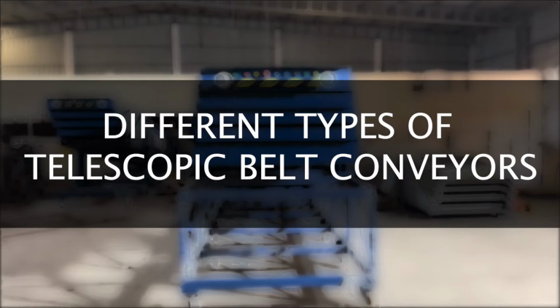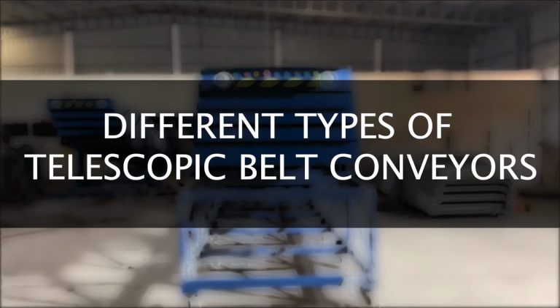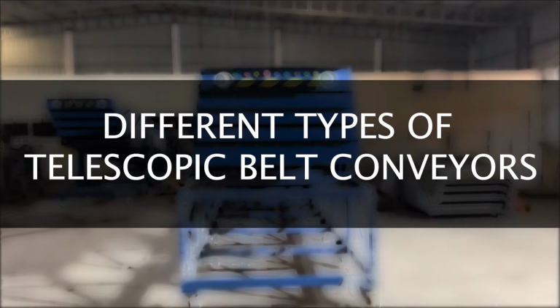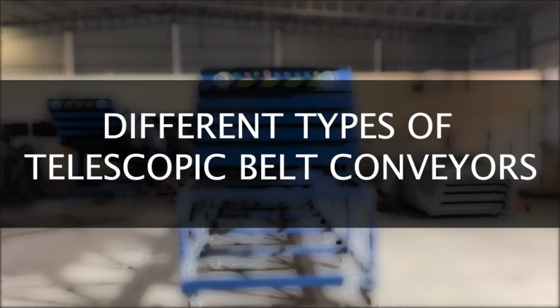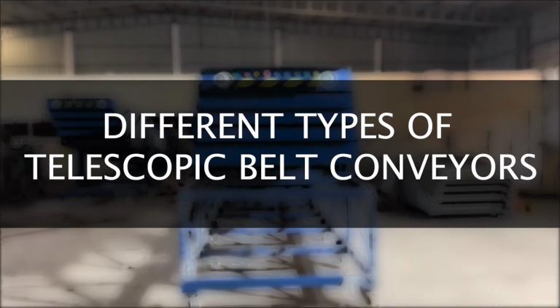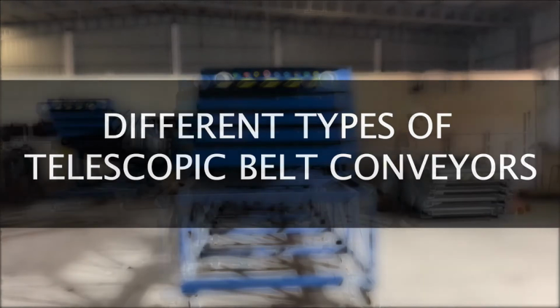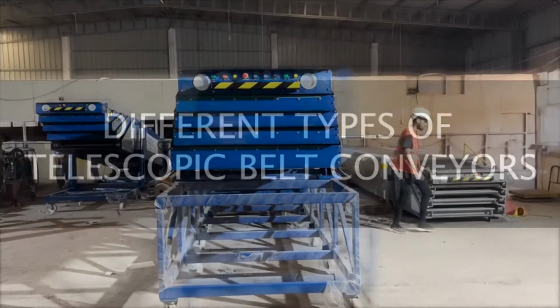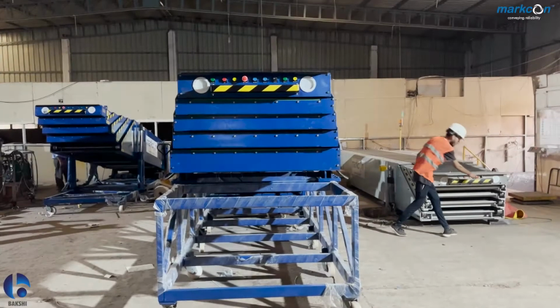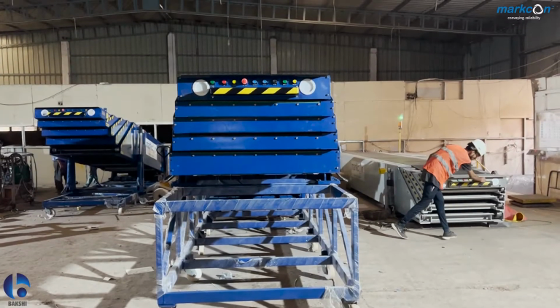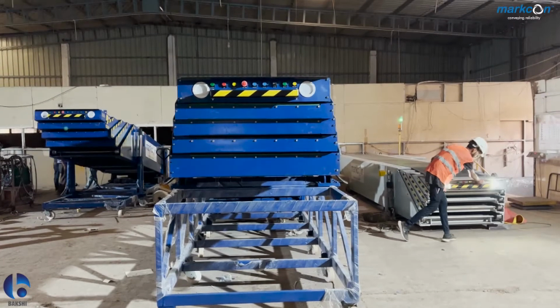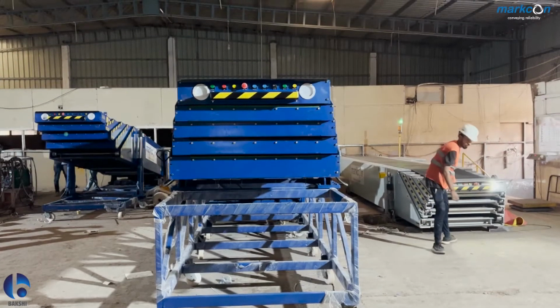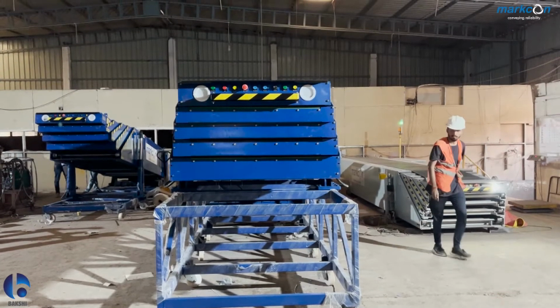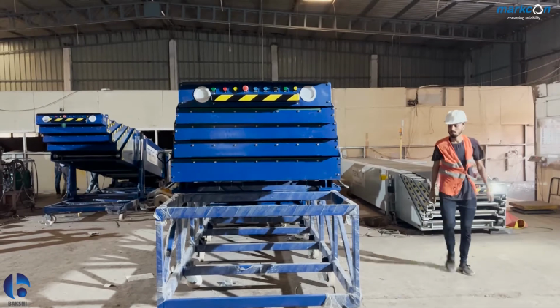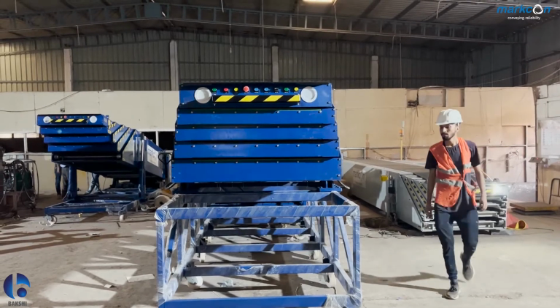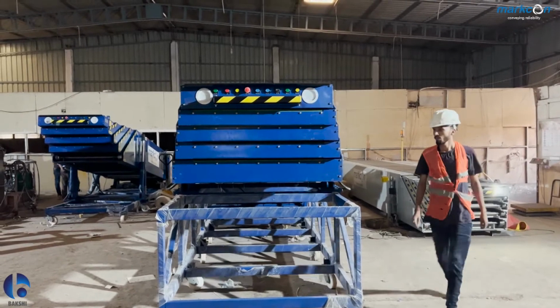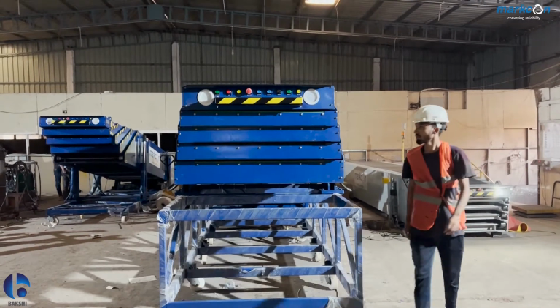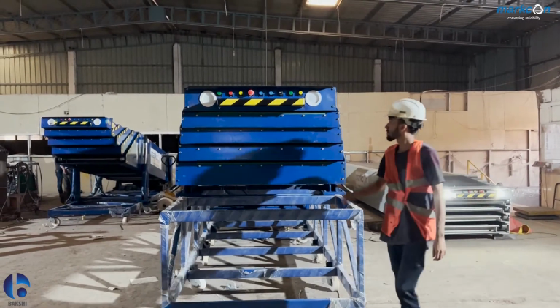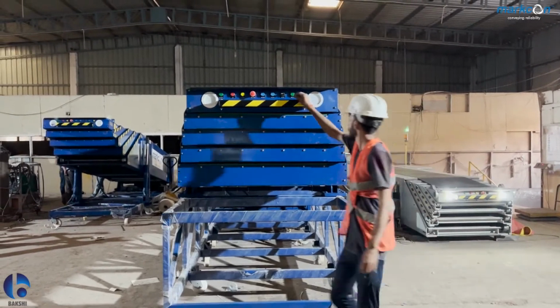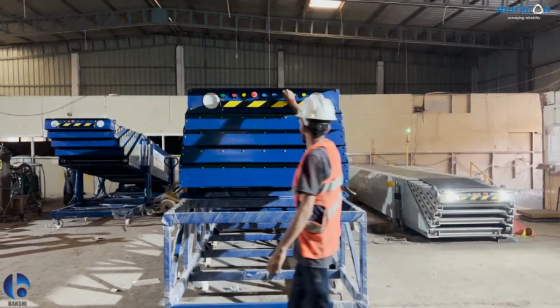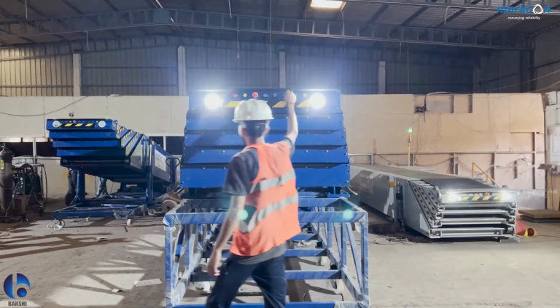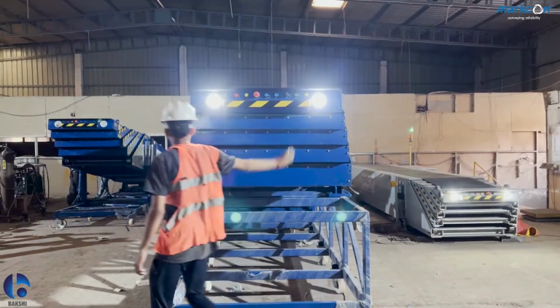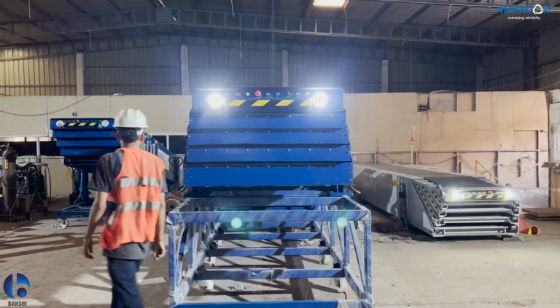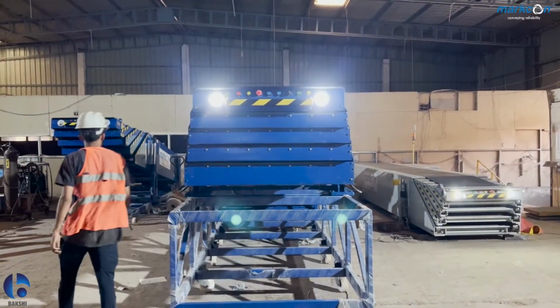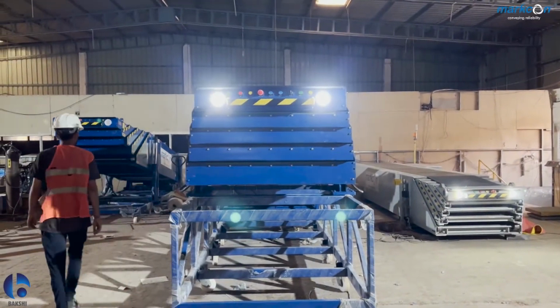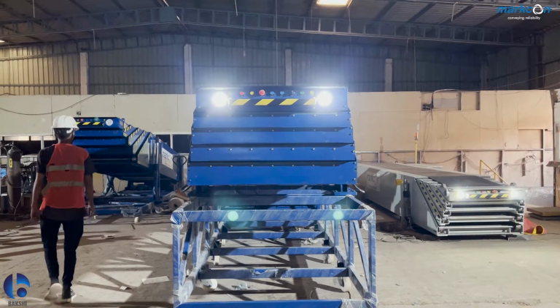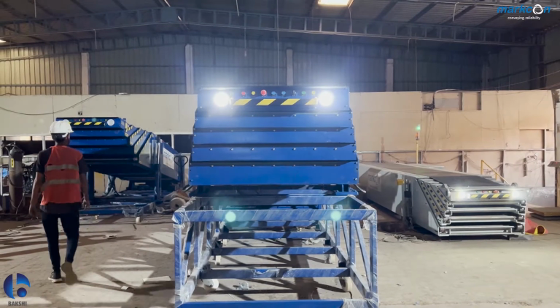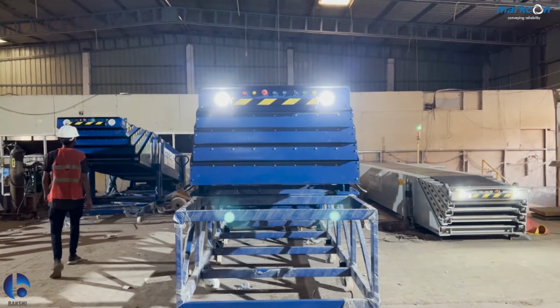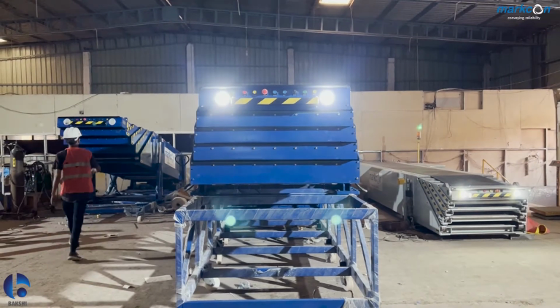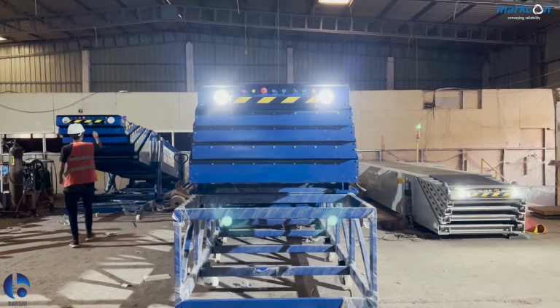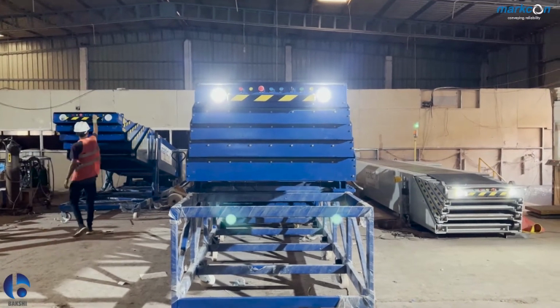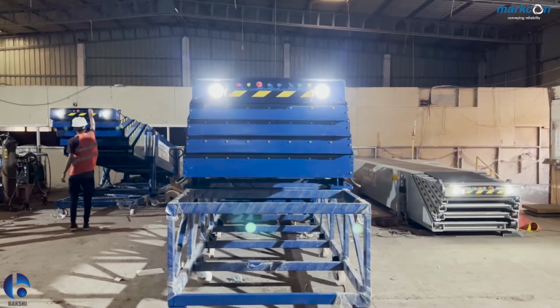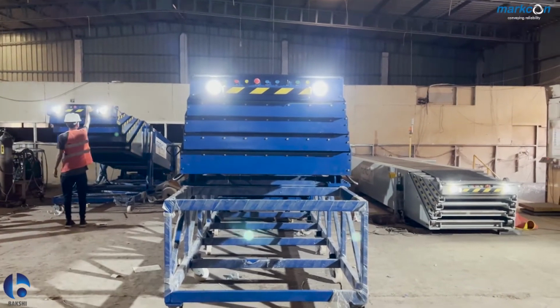Loading bay or not, we have a solution for you. We have grounded telescopic conveyors for heavy loading, for no truck bays. We have telescopic conveyors on stand. We have mobile telescopic conveyors which can be moved from one gate to another.